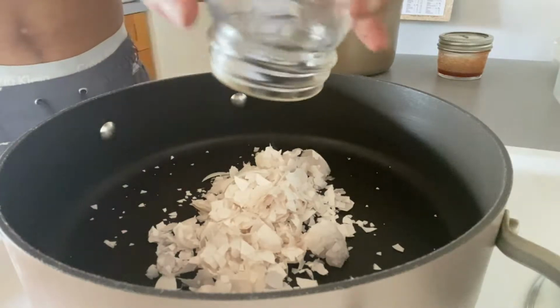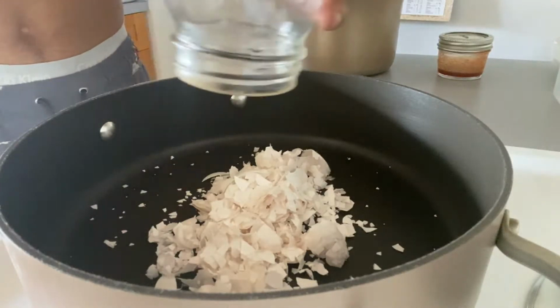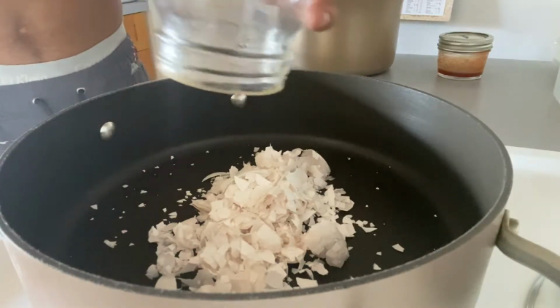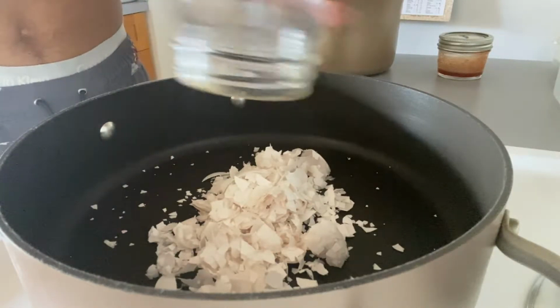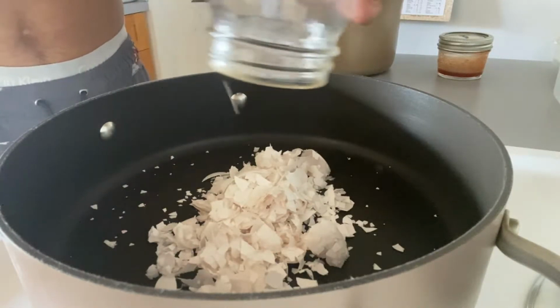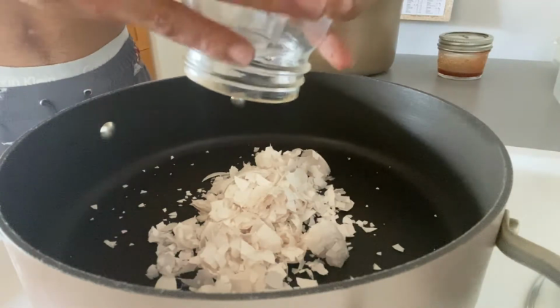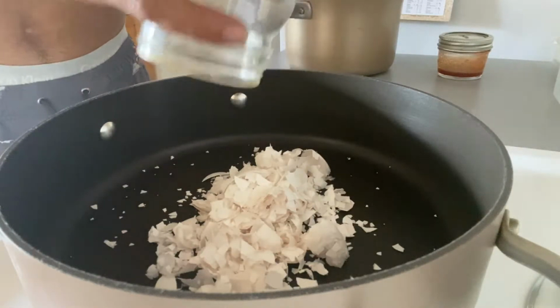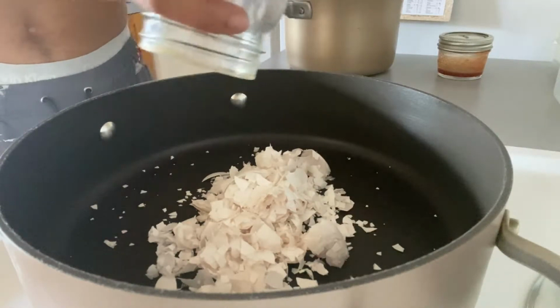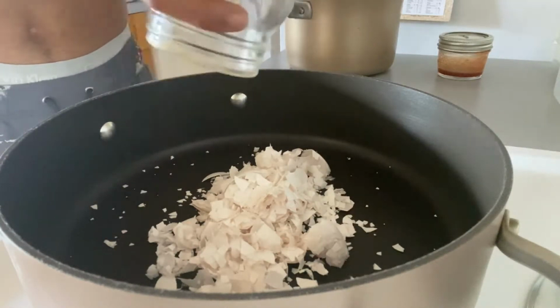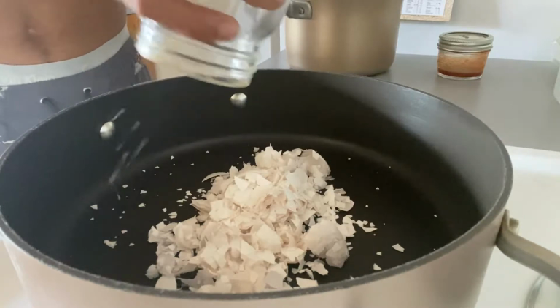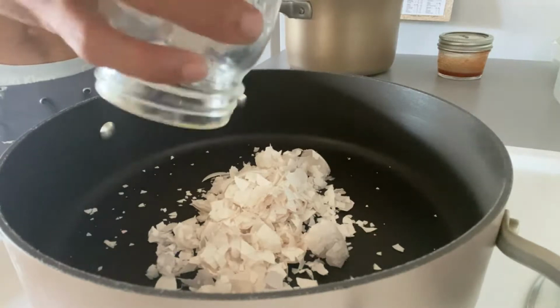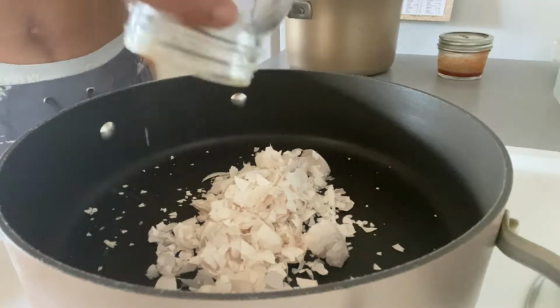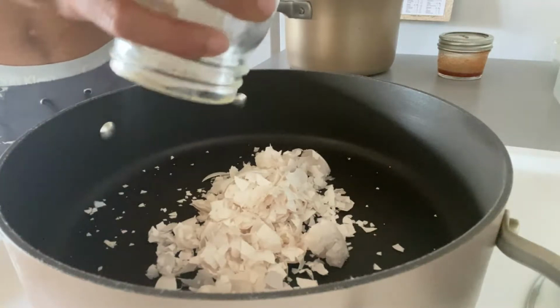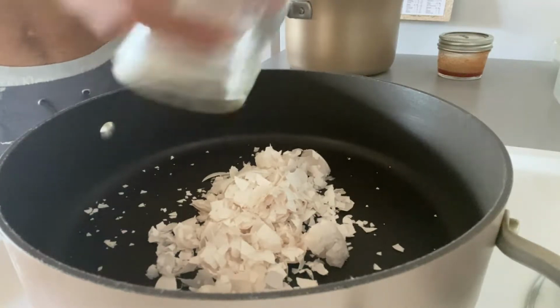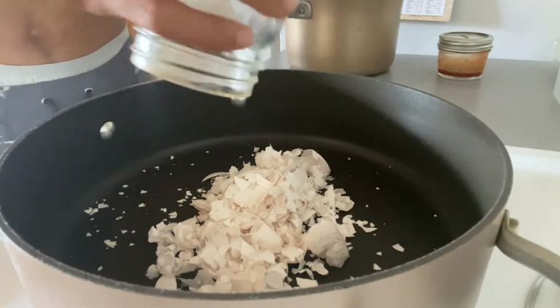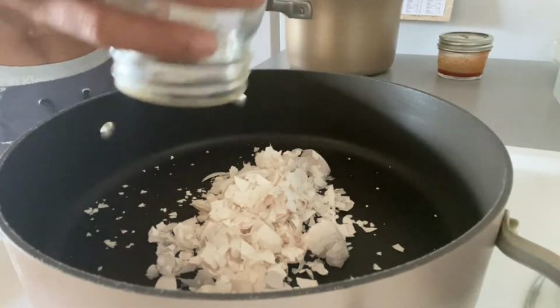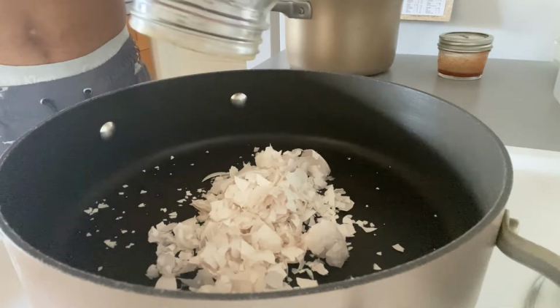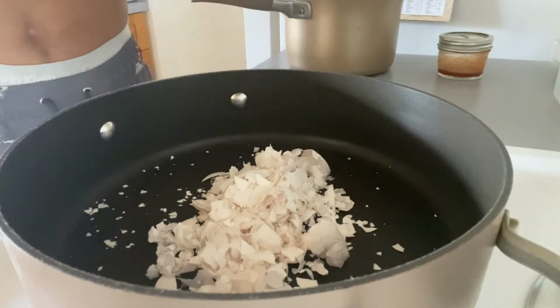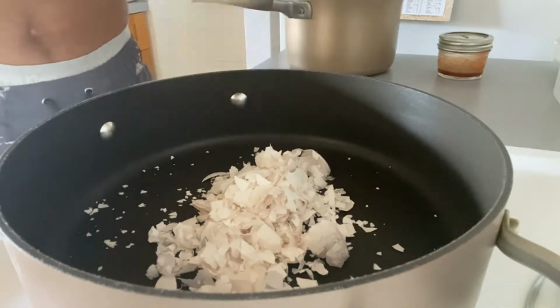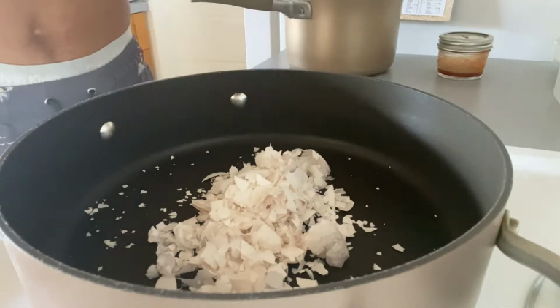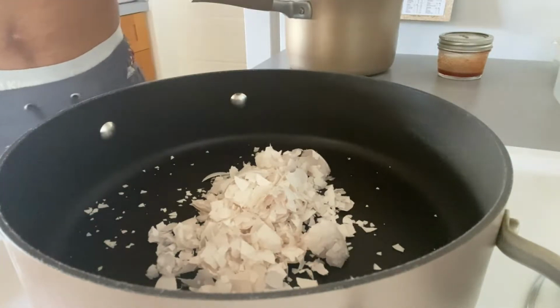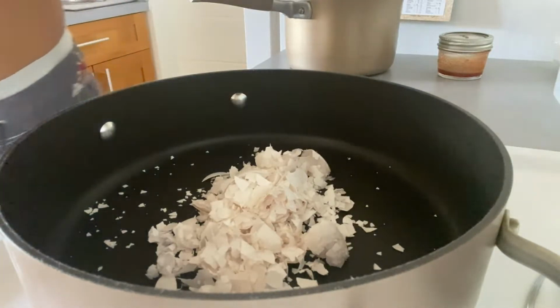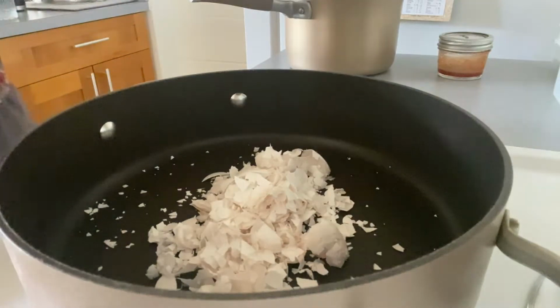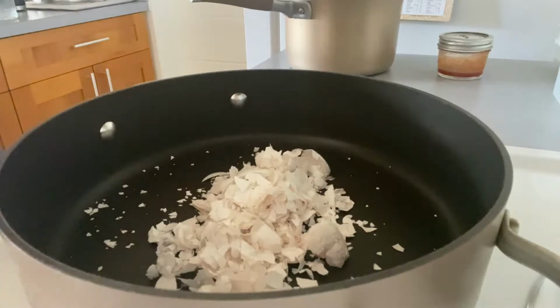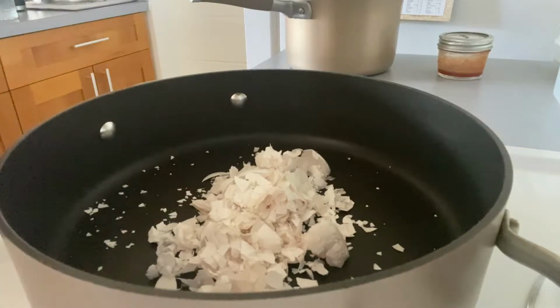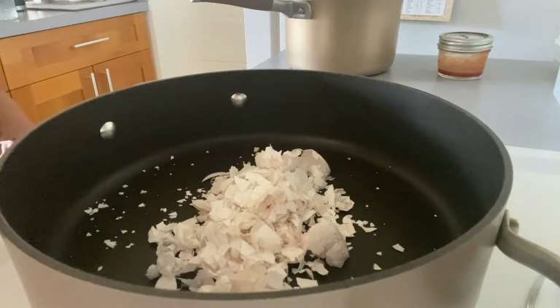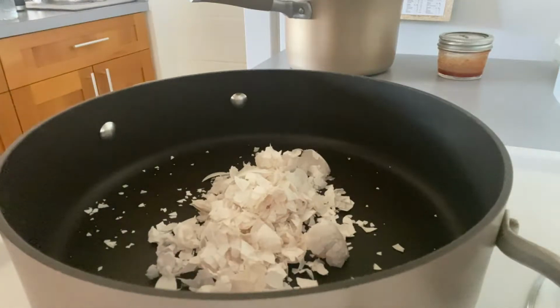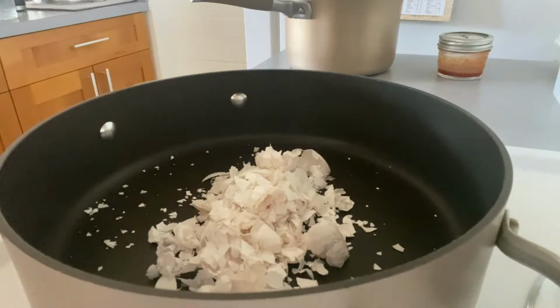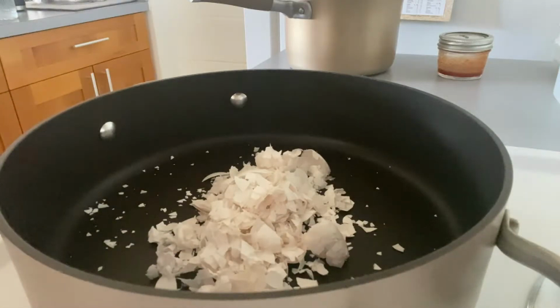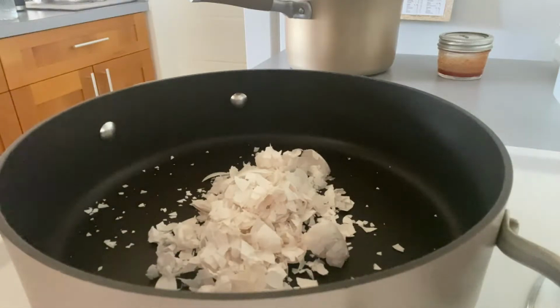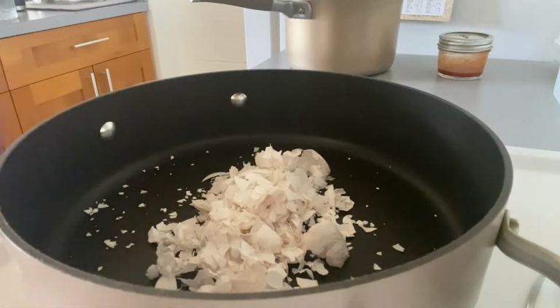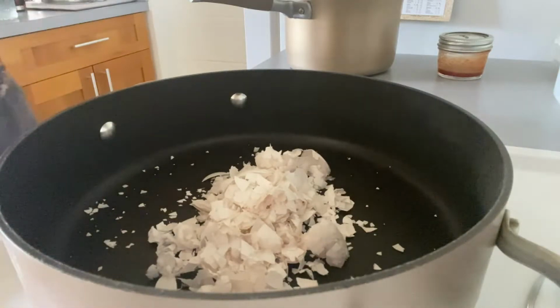First off, don't make the same mistake that I did and use a non-stick pan. It's much better to use a cast-iron pan or something like a Dutch oven.